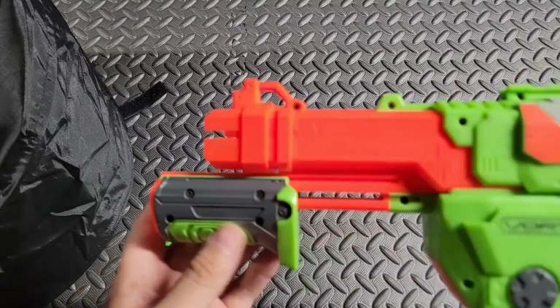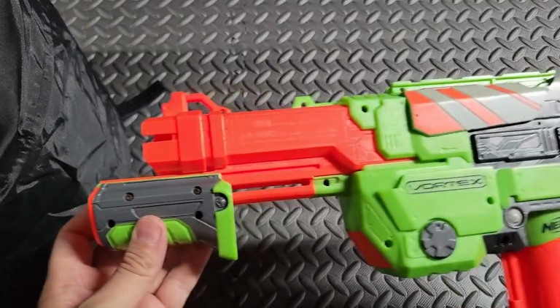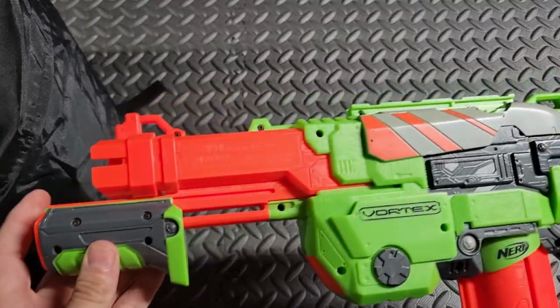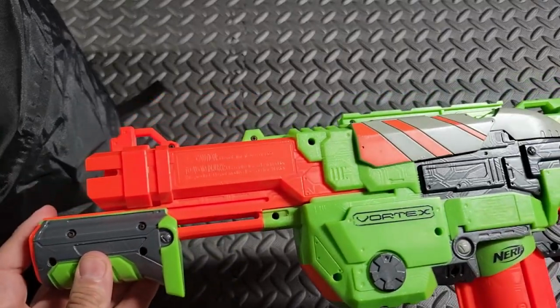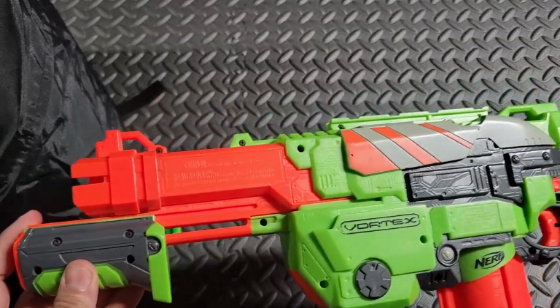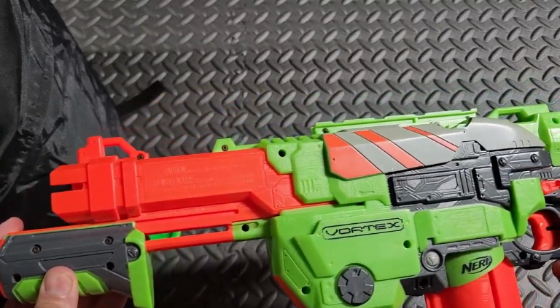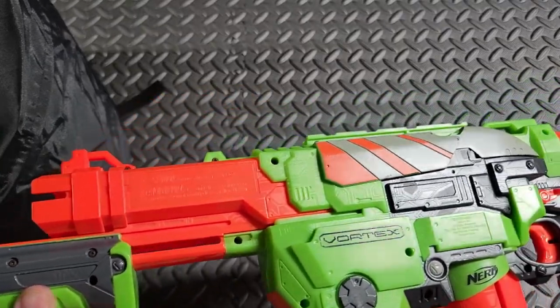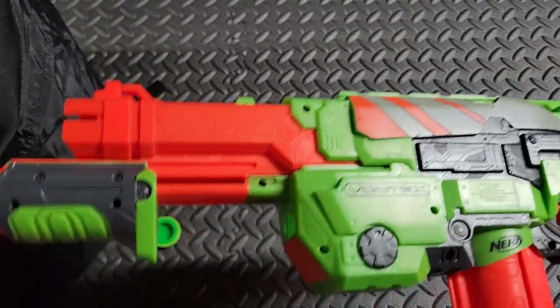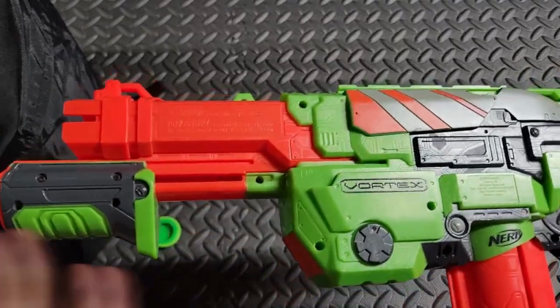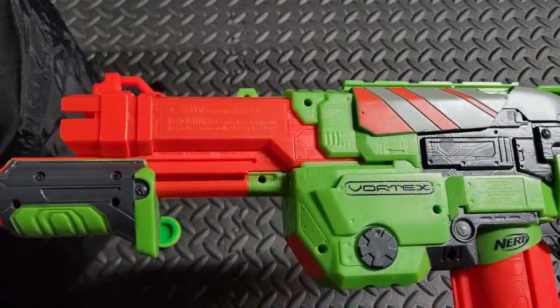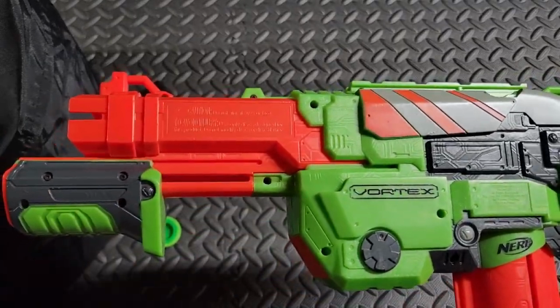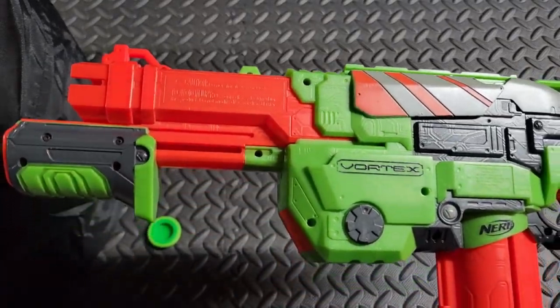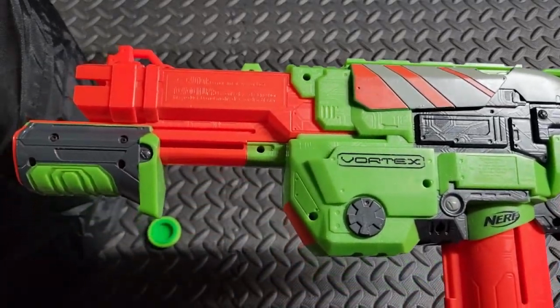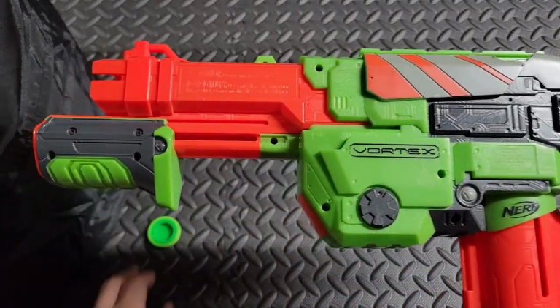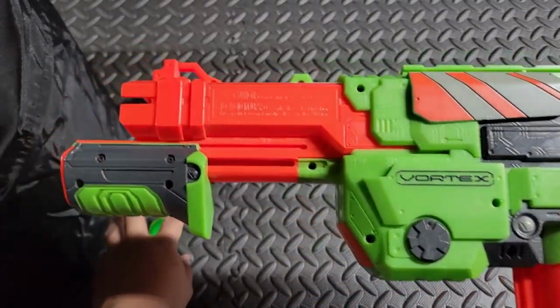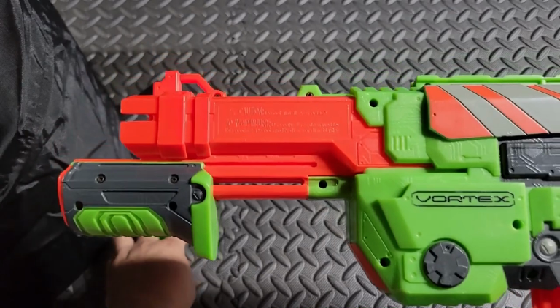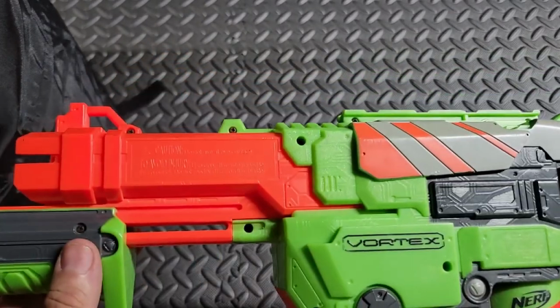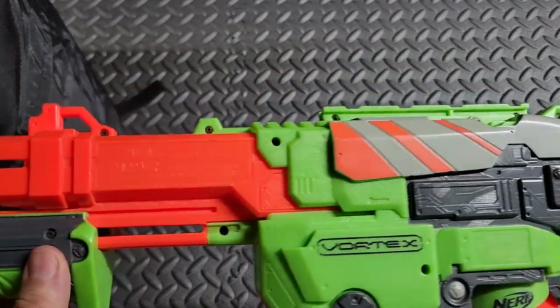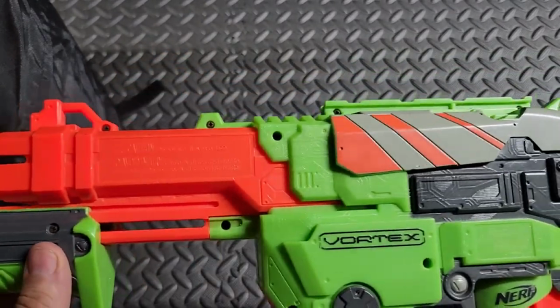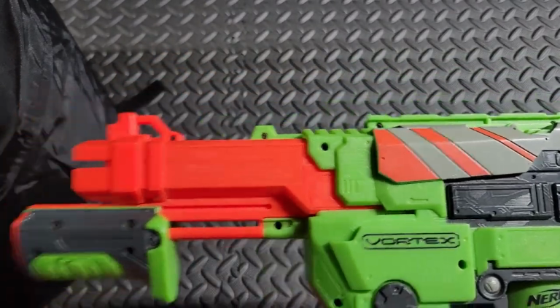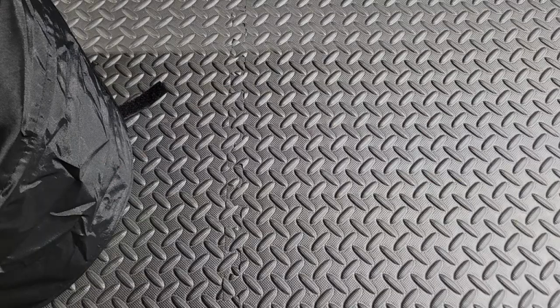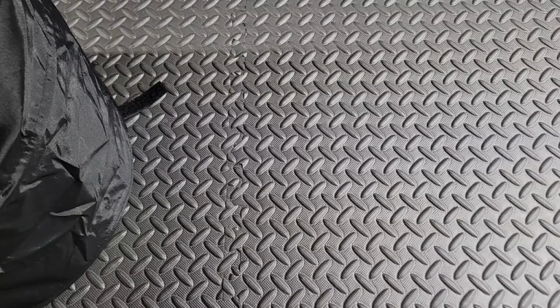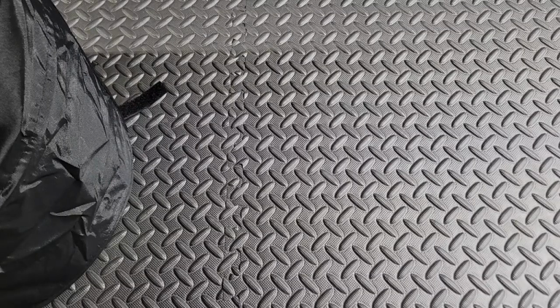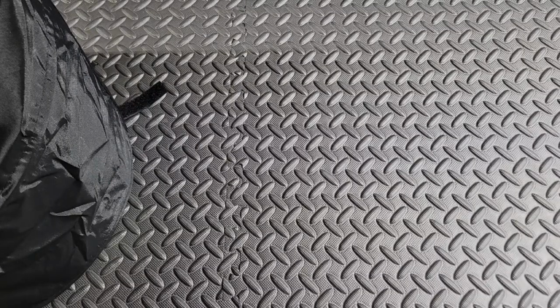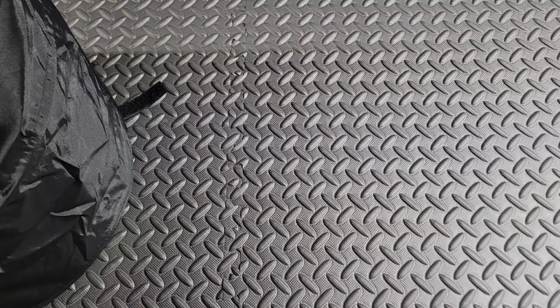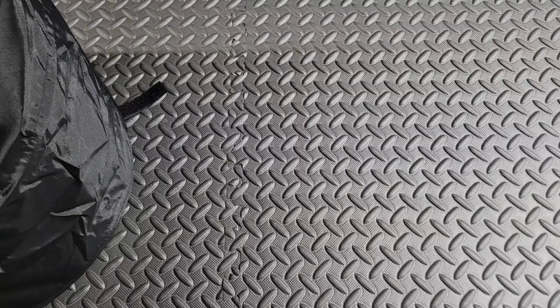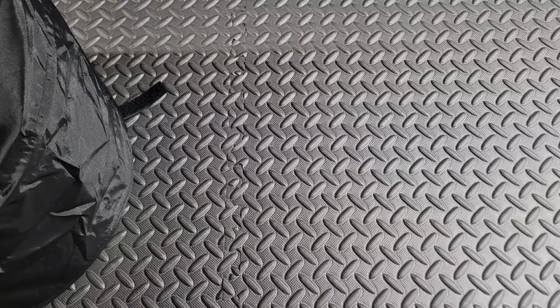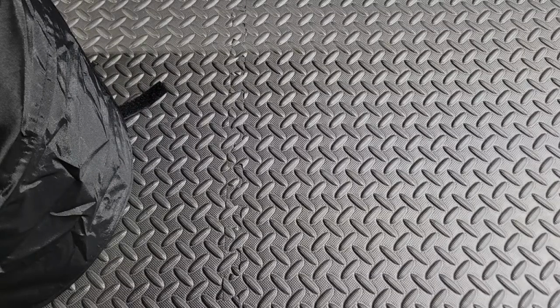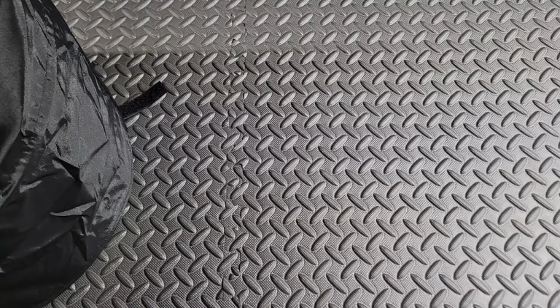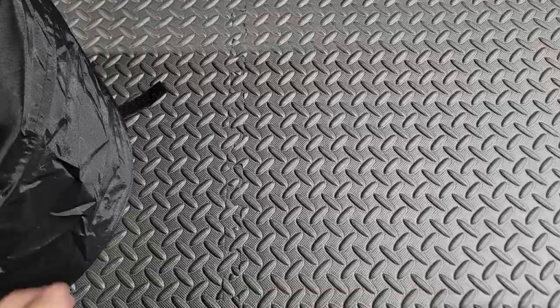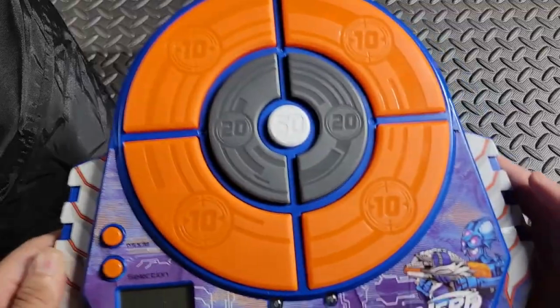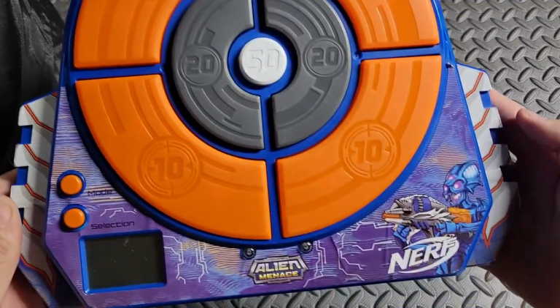Oh boy, I haven't fired a Vortex blaster in a long time. That brings me back to early days of HVZ when Vortex blasters broke all the rules and broke so many hearts.